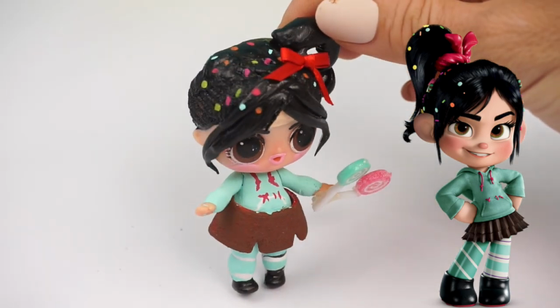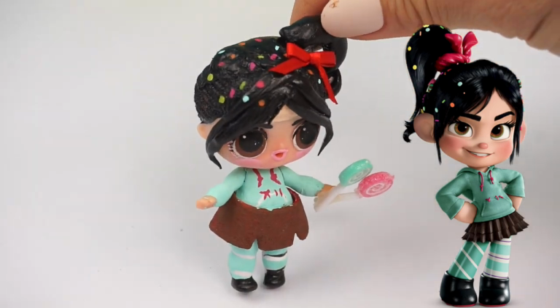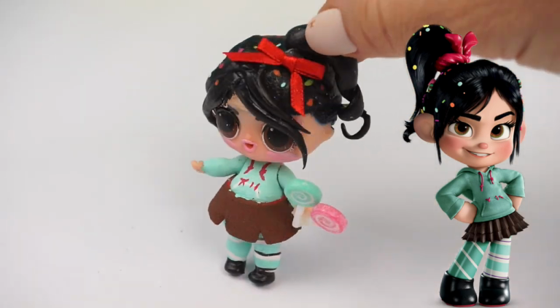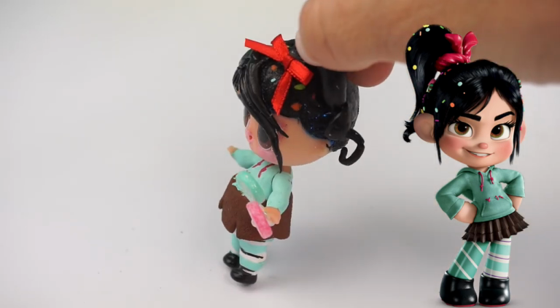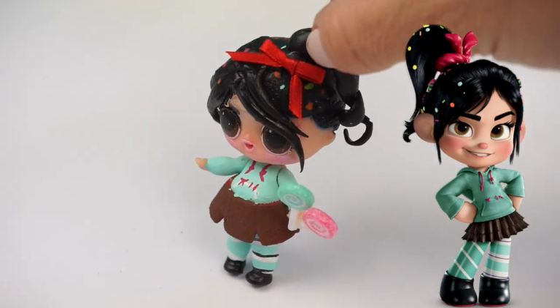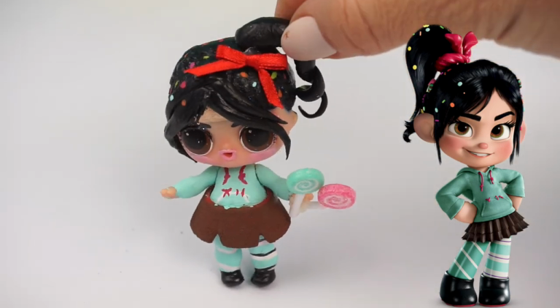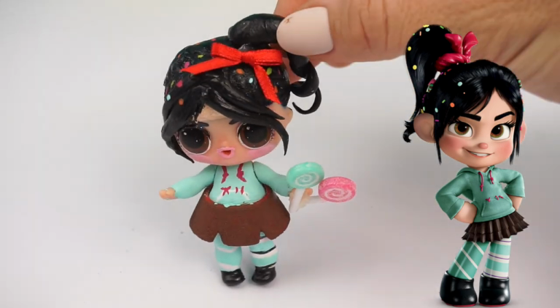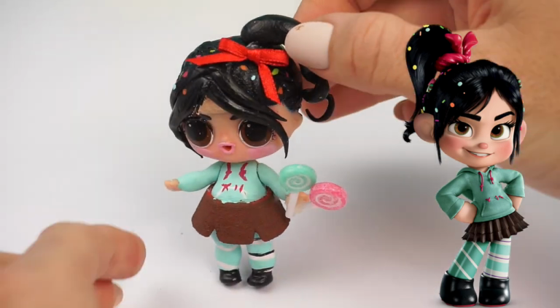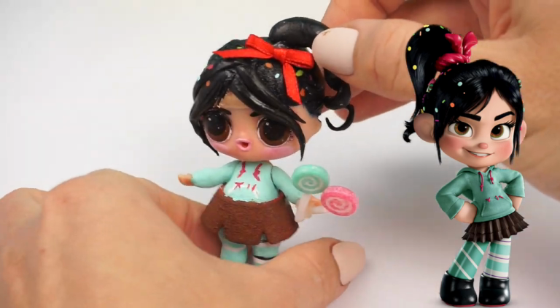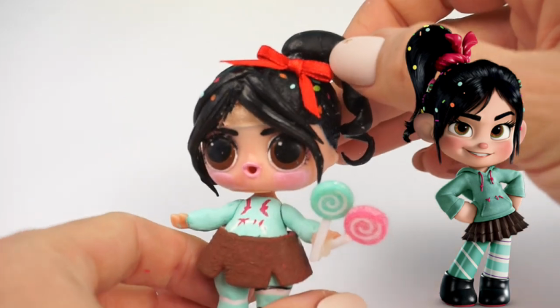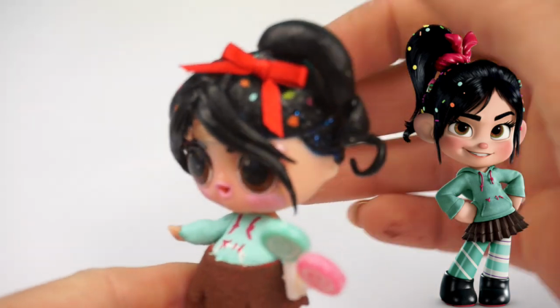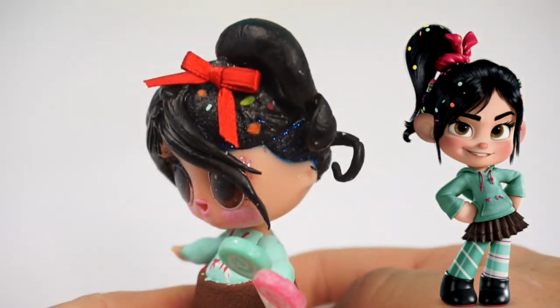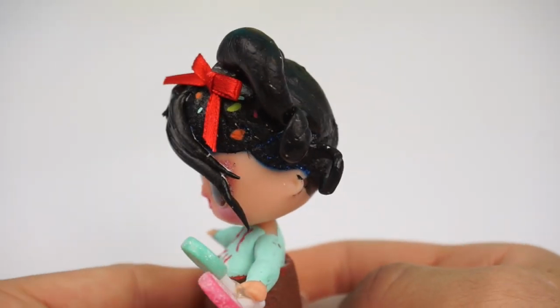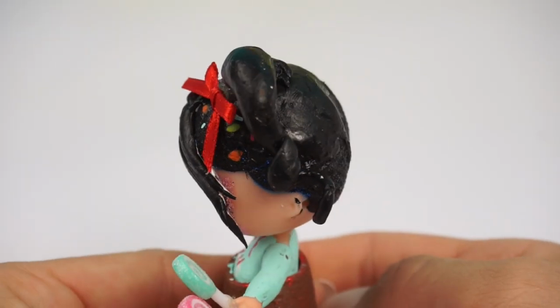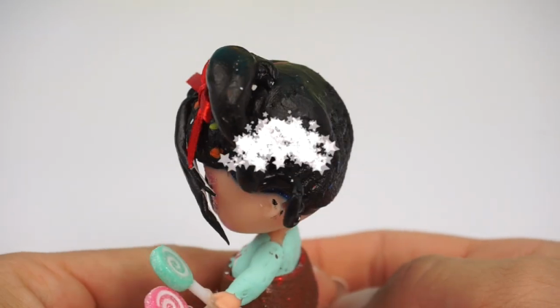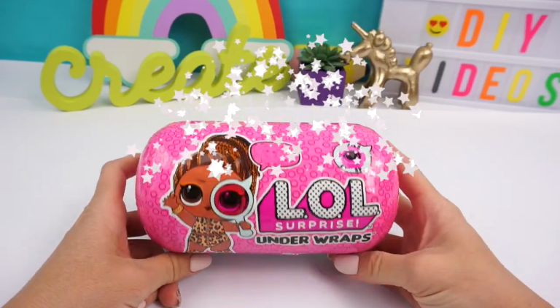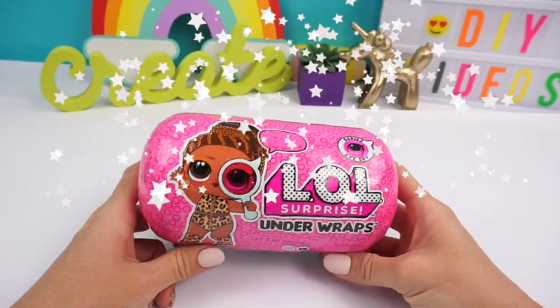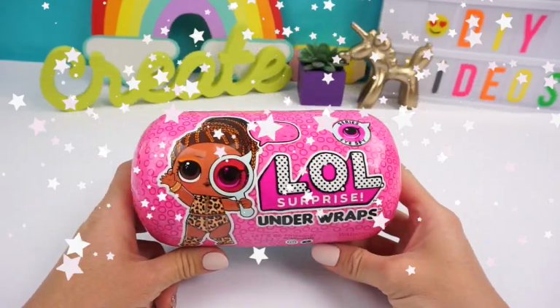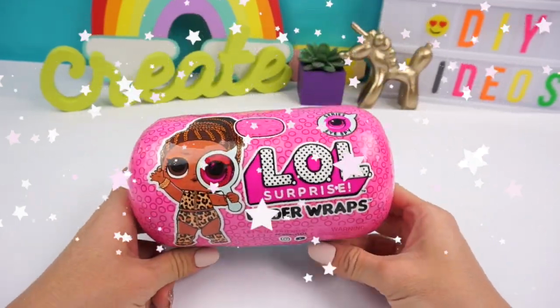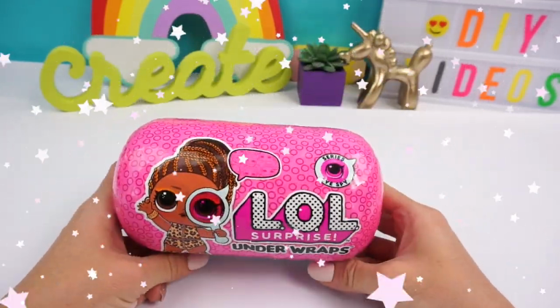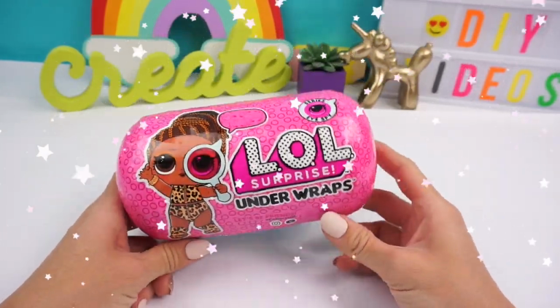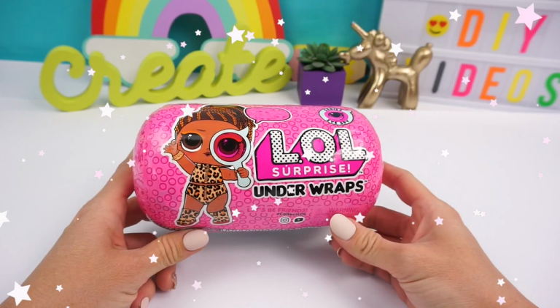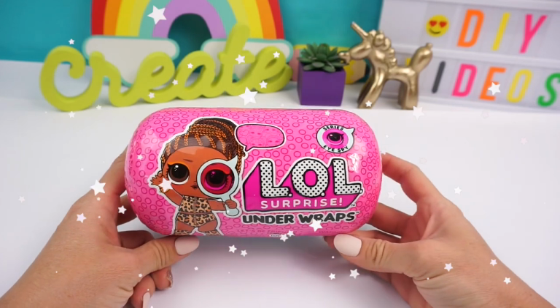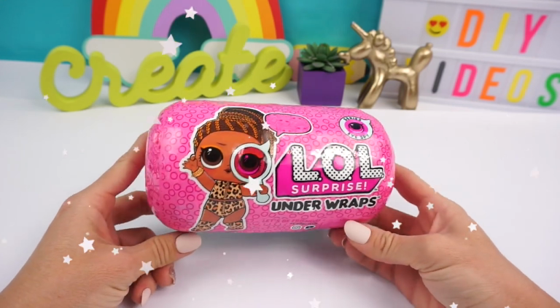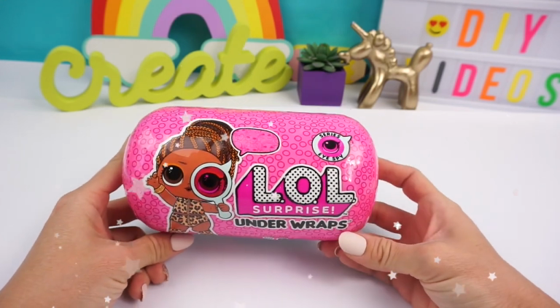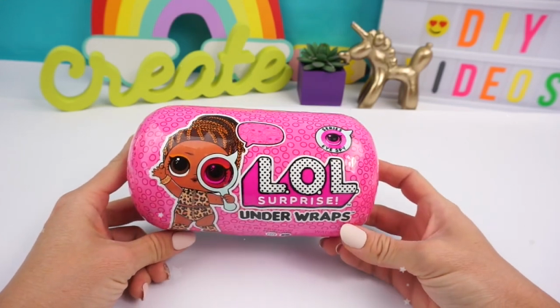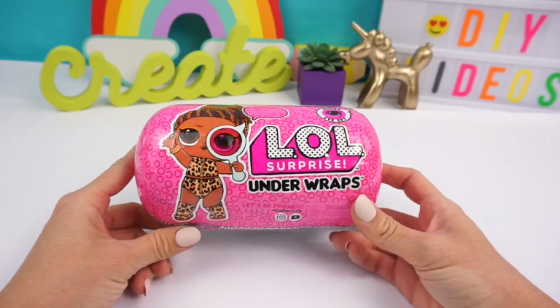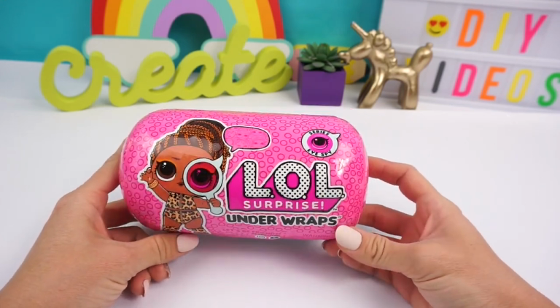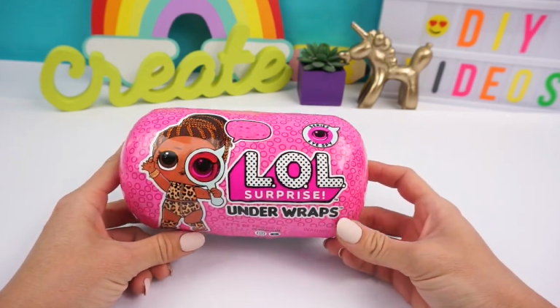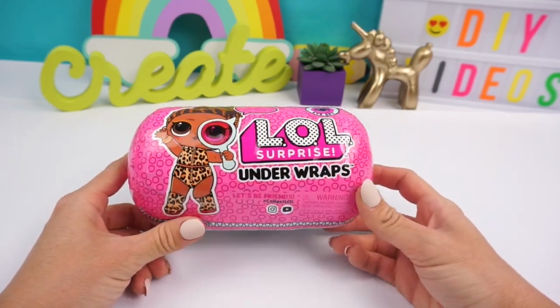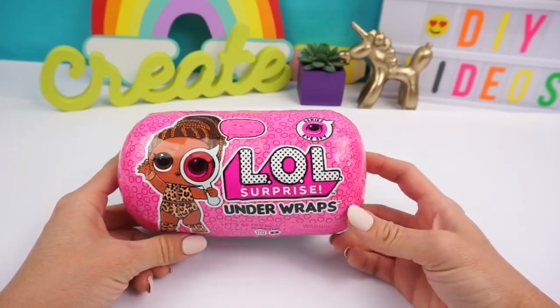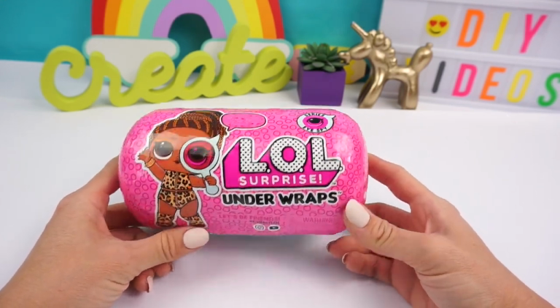I wanted to make this a little bit challenging and I am only going to be using the doll that comes inside of this Elleville Surprise Doll under wraps. So I have to work with whatever I get and this is going to be really, really fun.